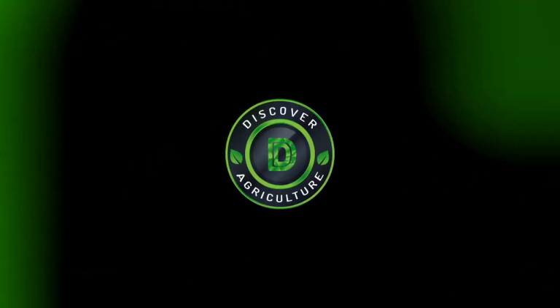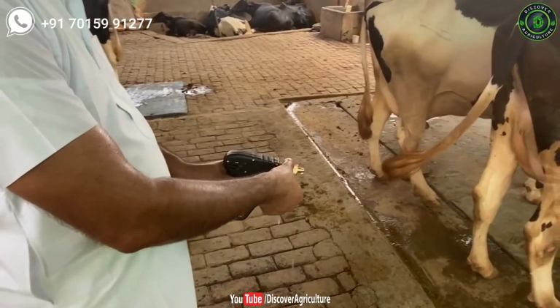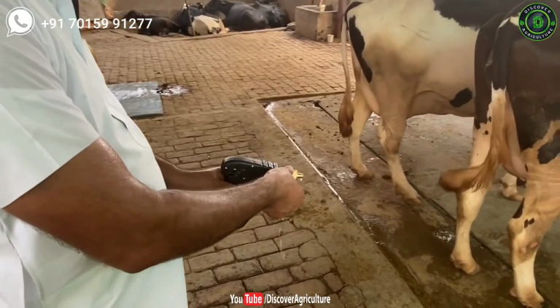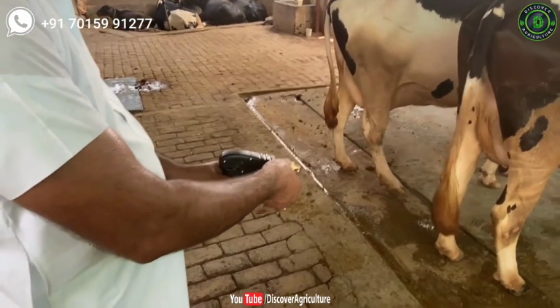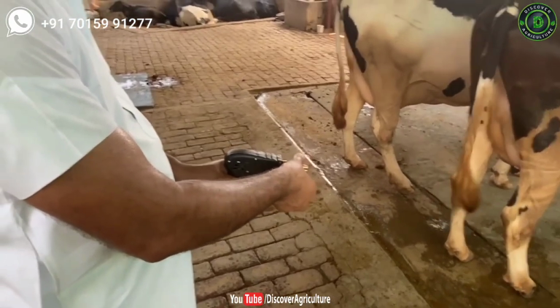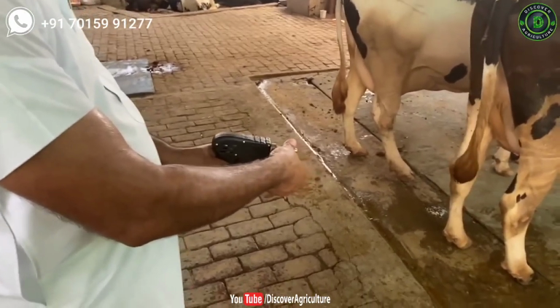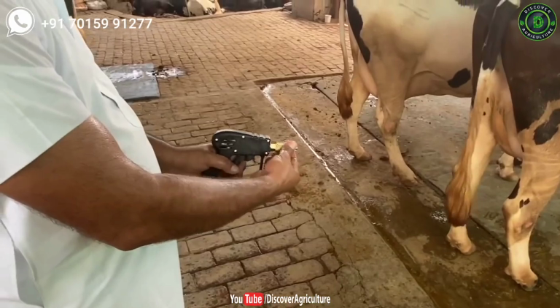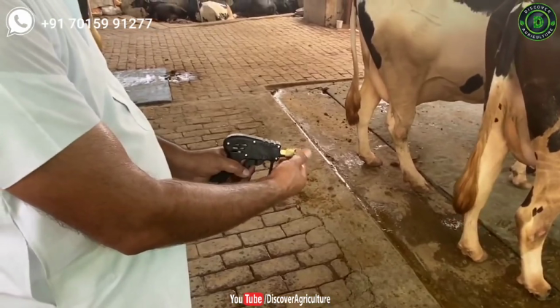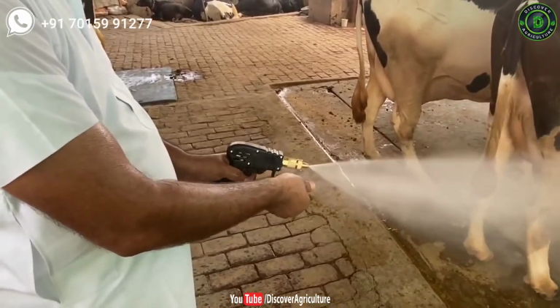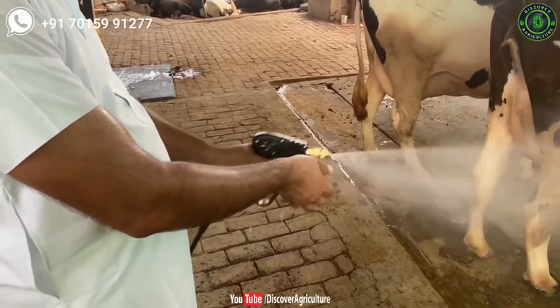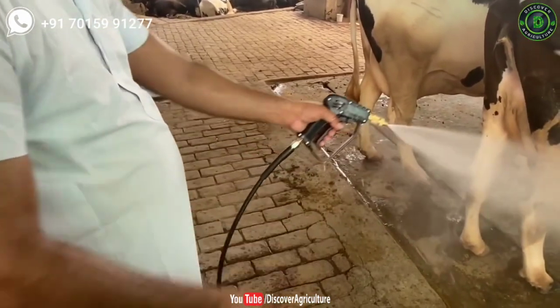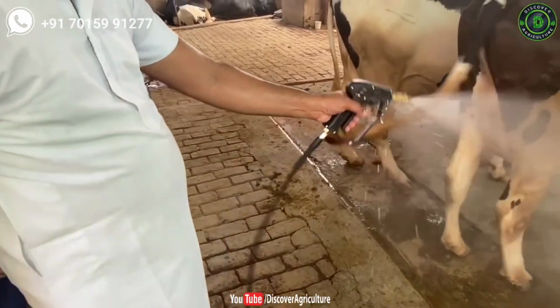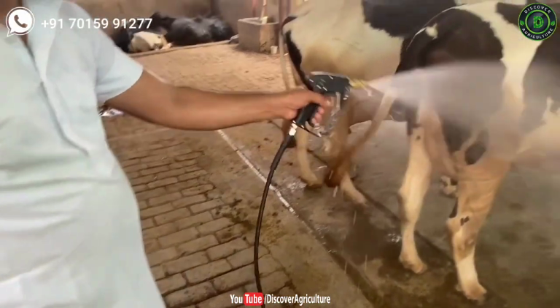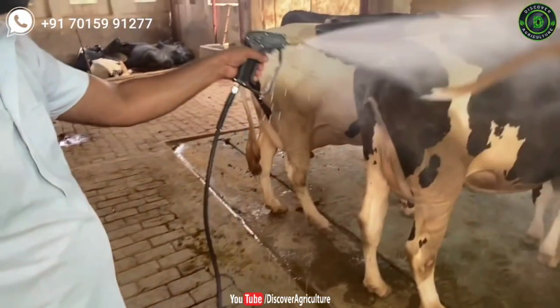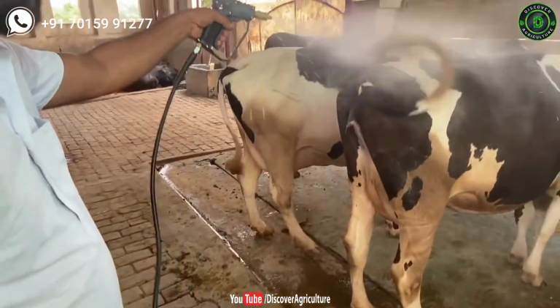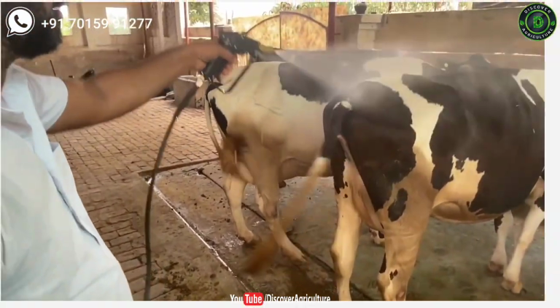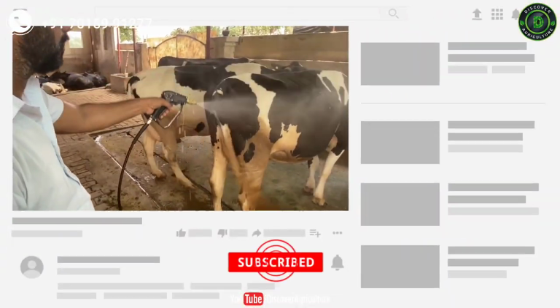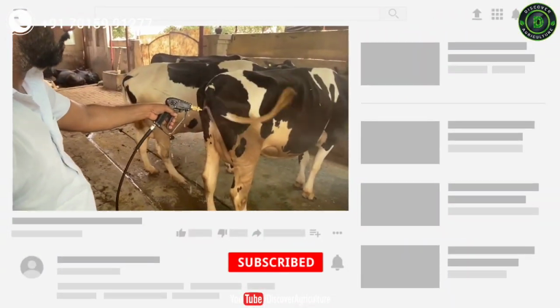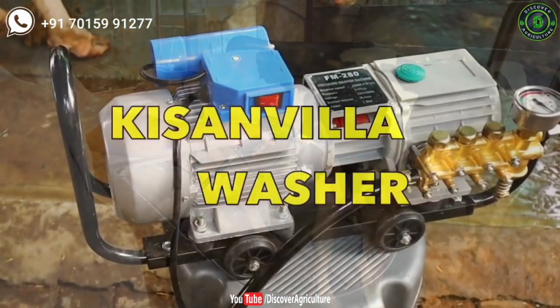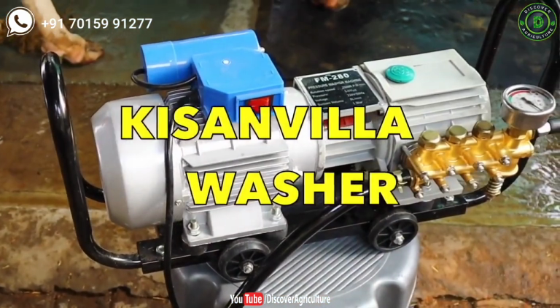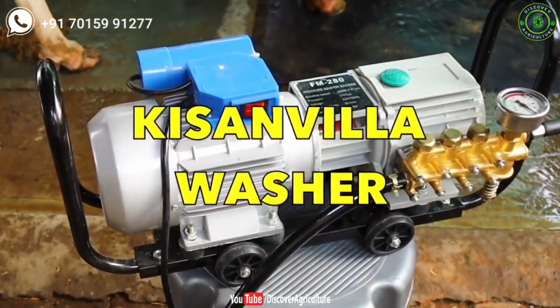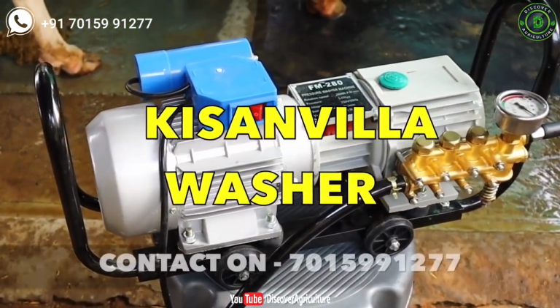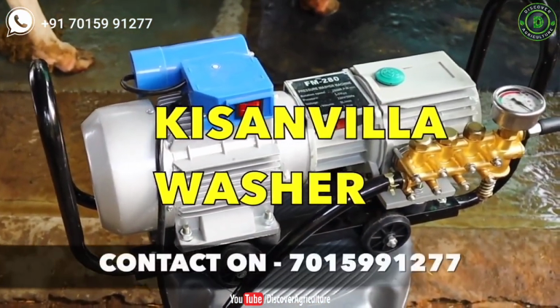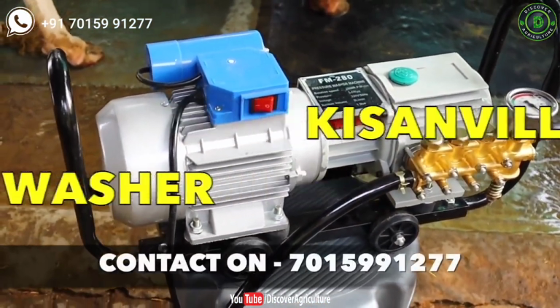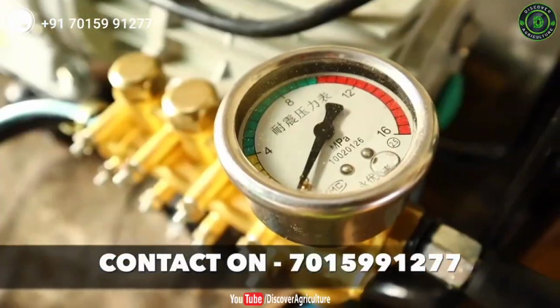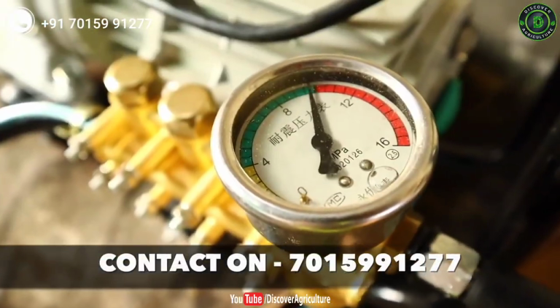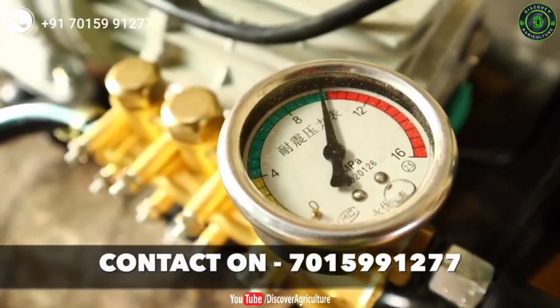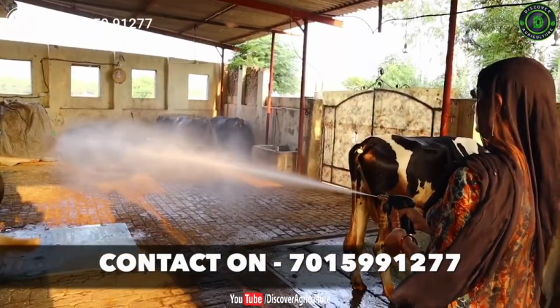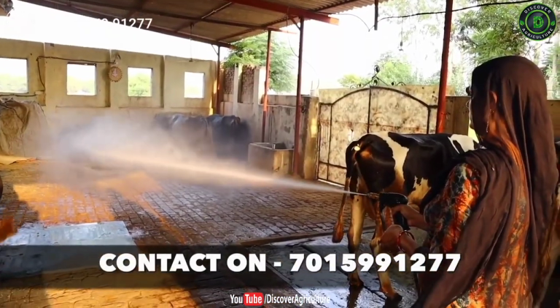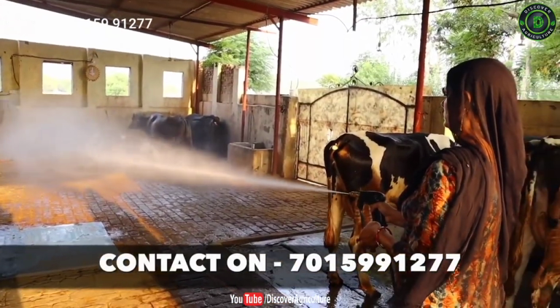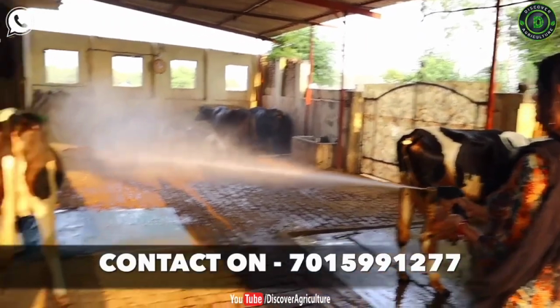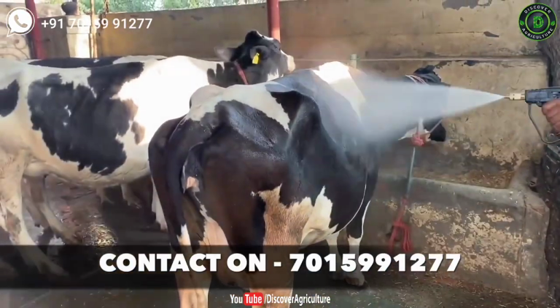Hi friends. Welcome to Discover Agriculture YouTube channel. If you're not yet subscribed to our channel, please subscribe now. In this video, I will showcase a Villa washer machine. This machine can be used by farmers.